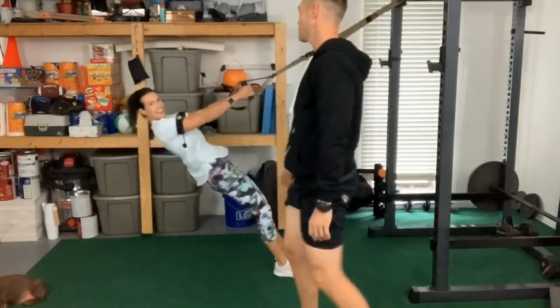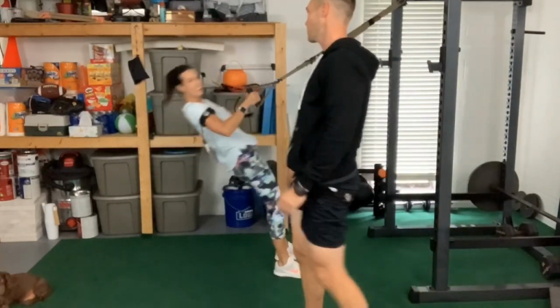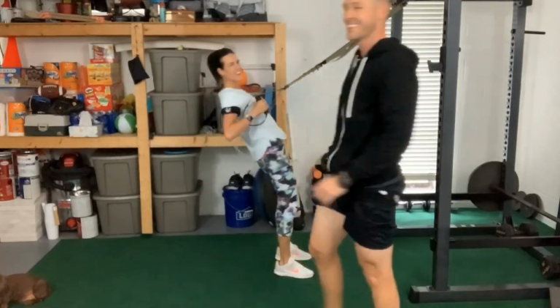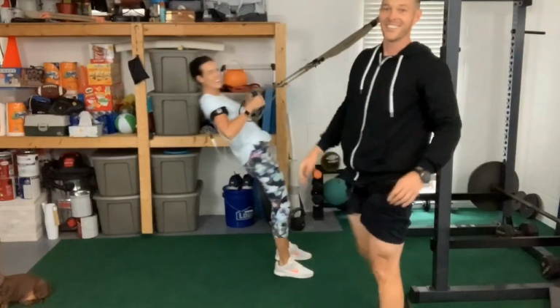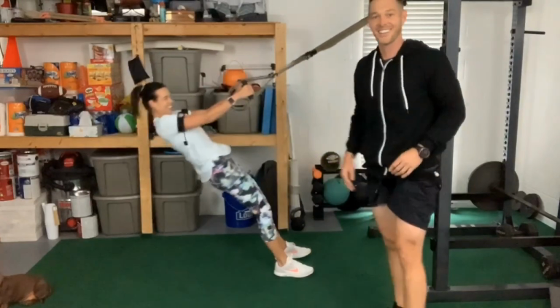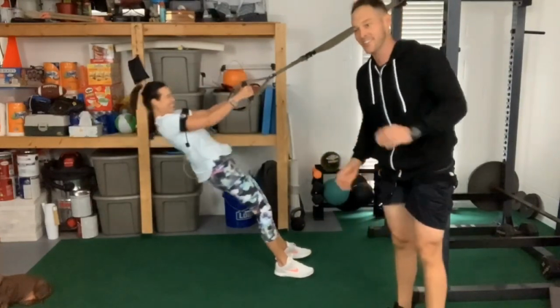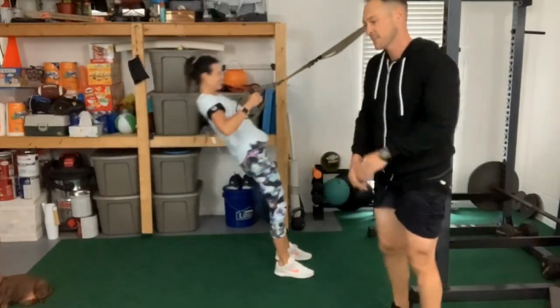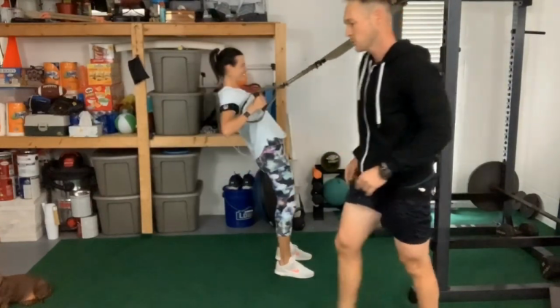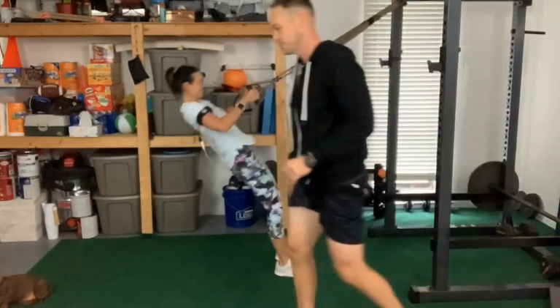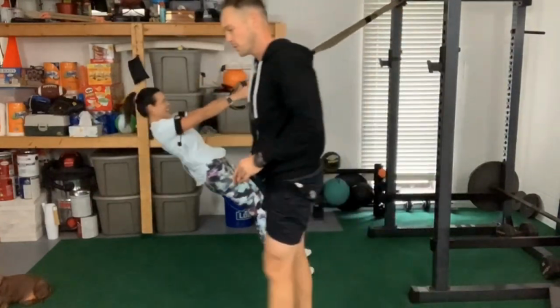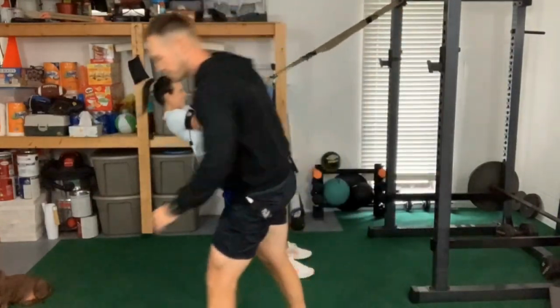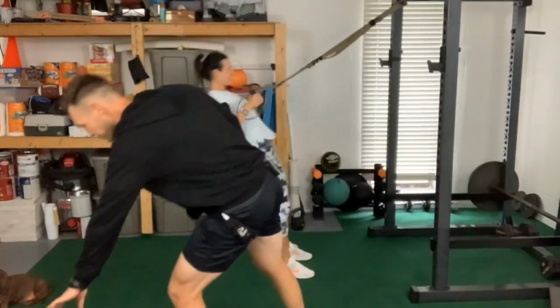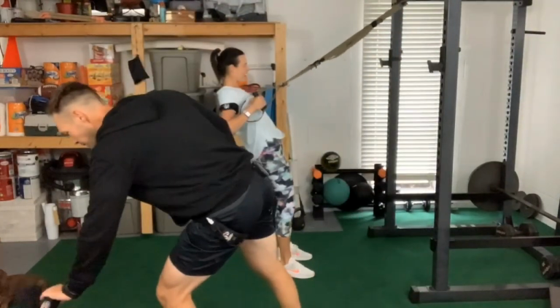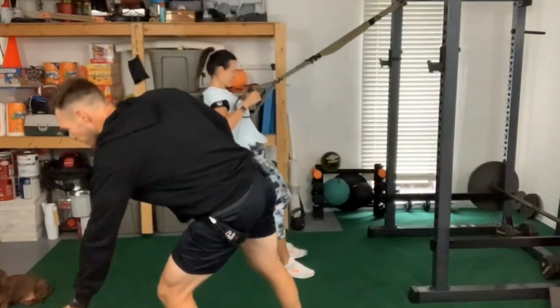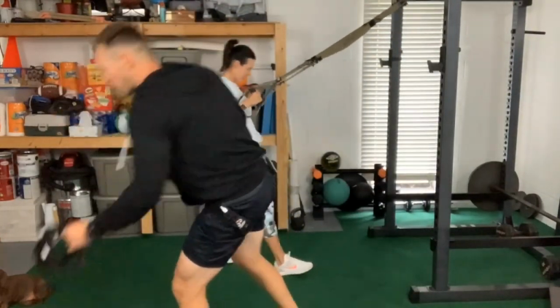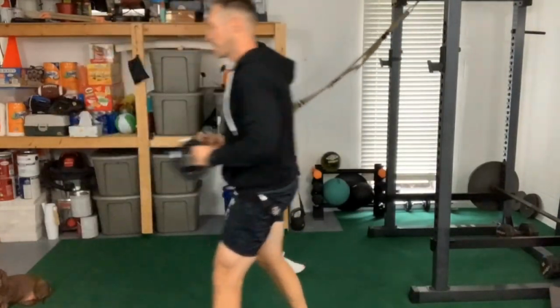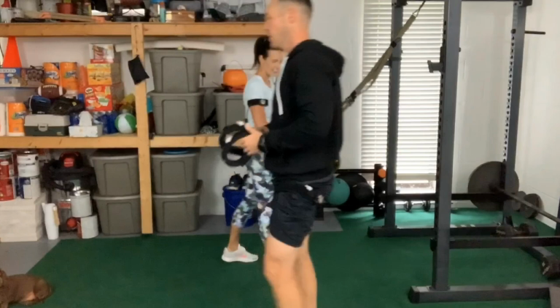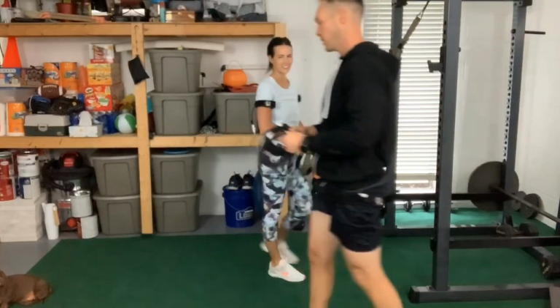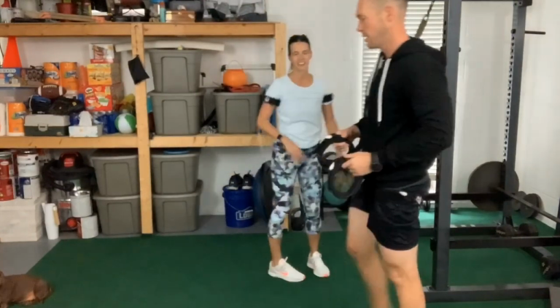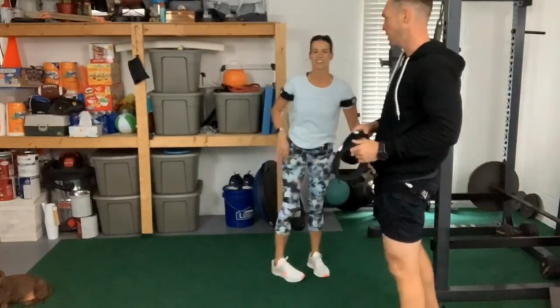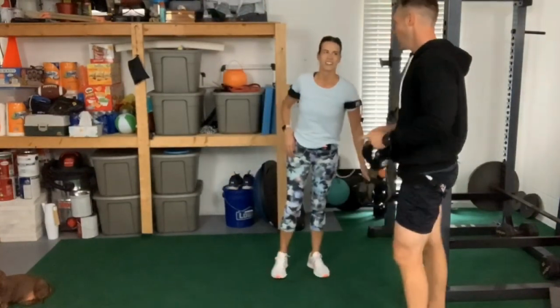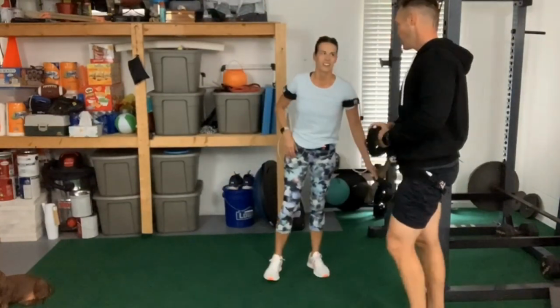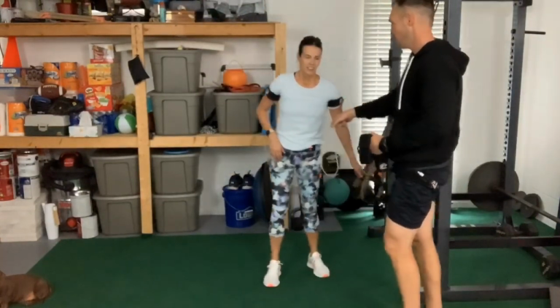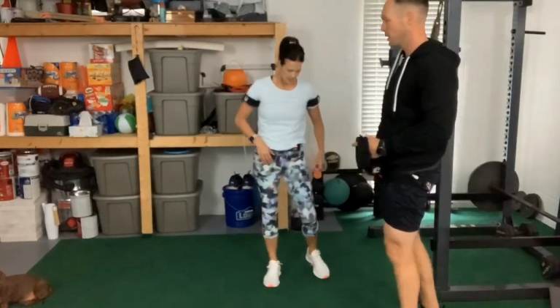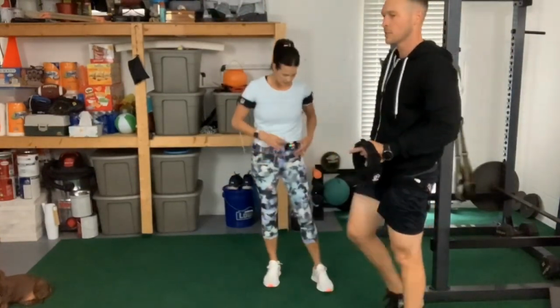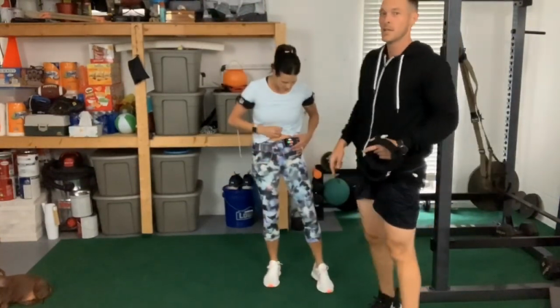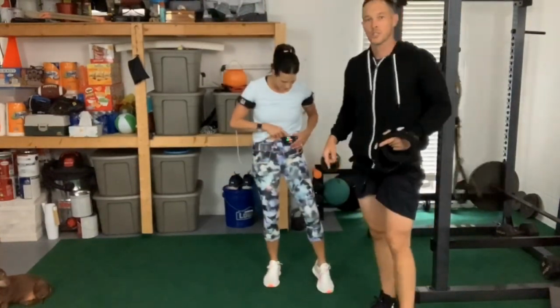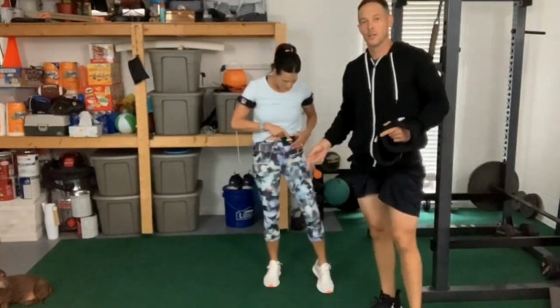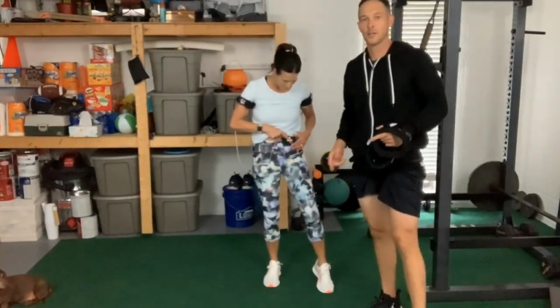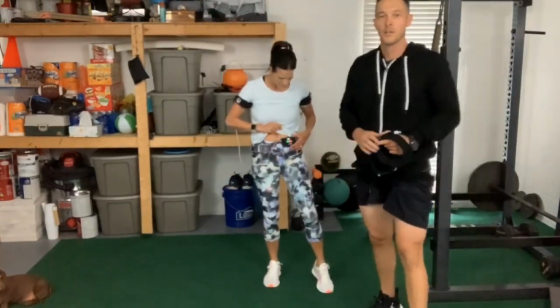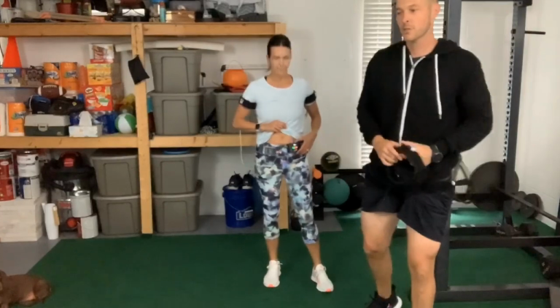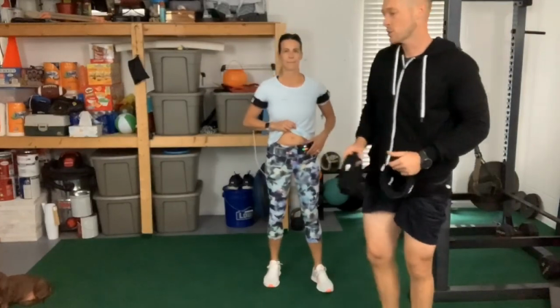How are those arms doing? All right, doing good. Go ahead, hit the red button — she's going to go ahead and turn off the cycle.